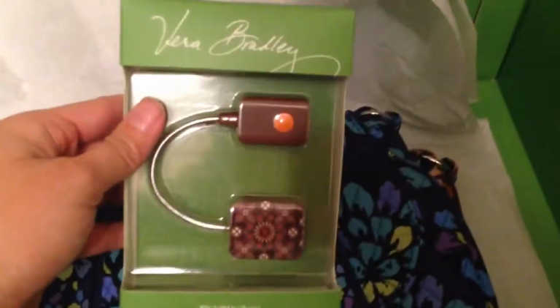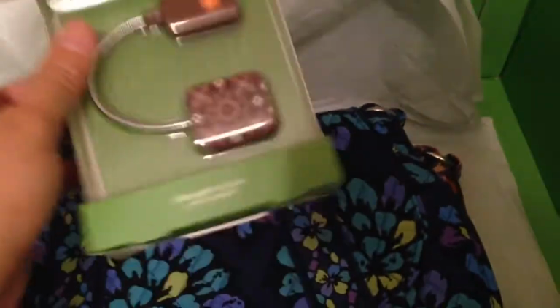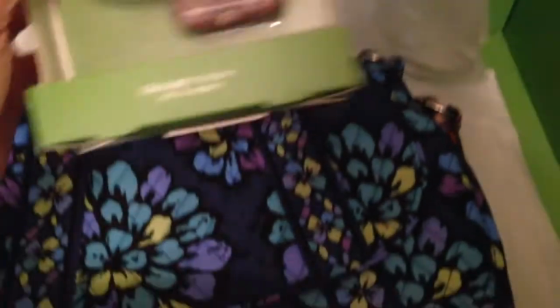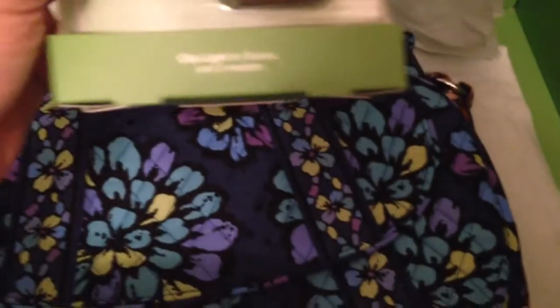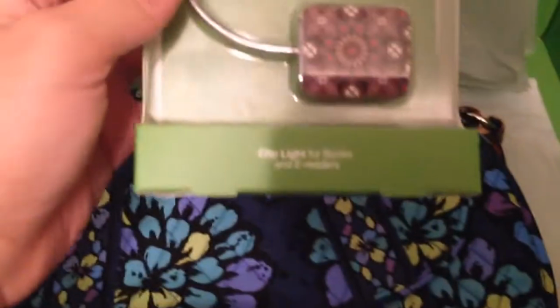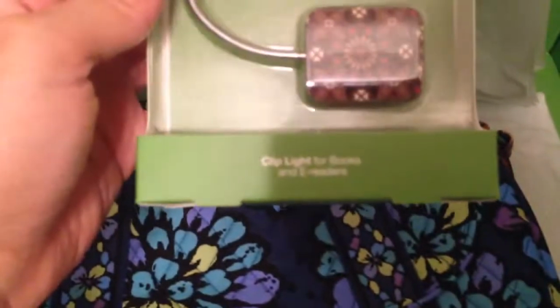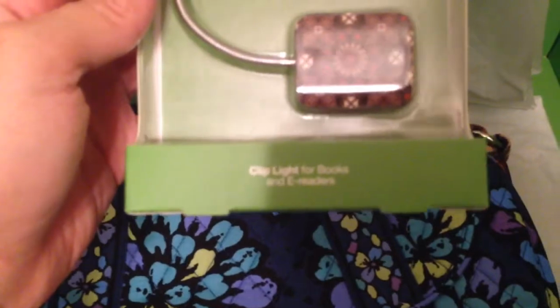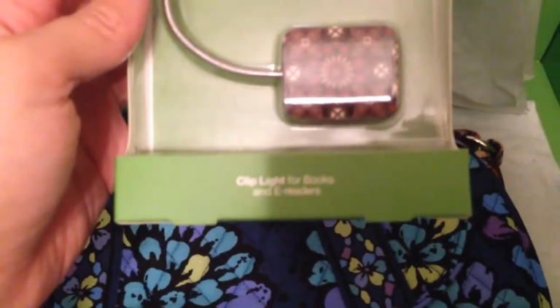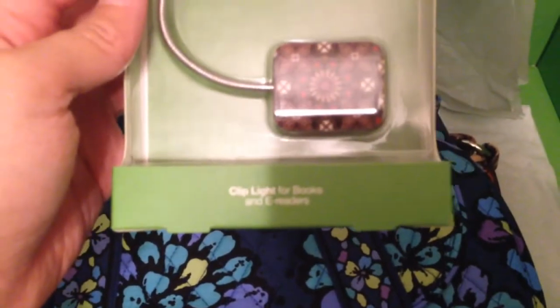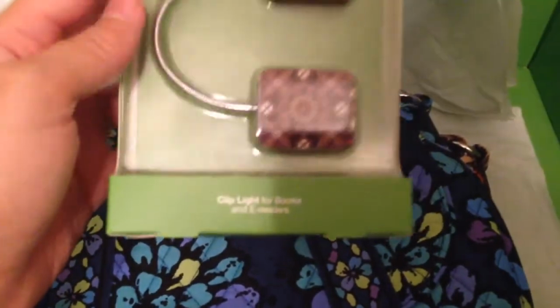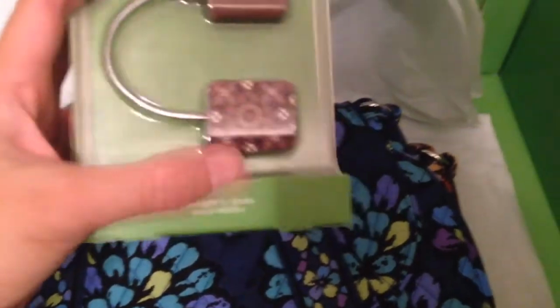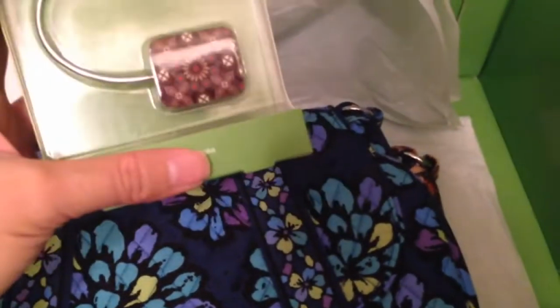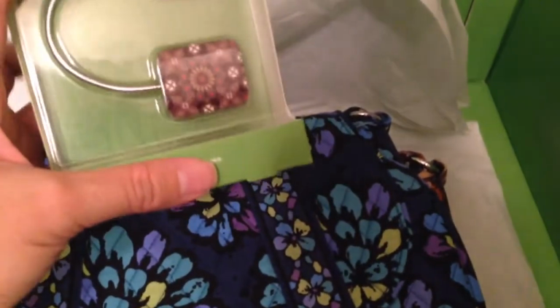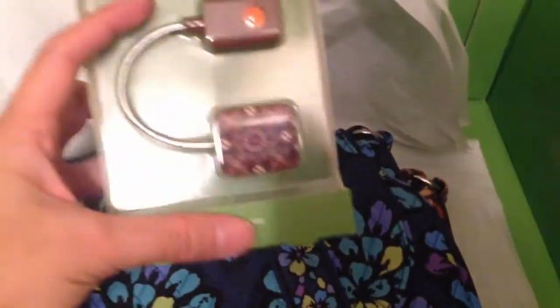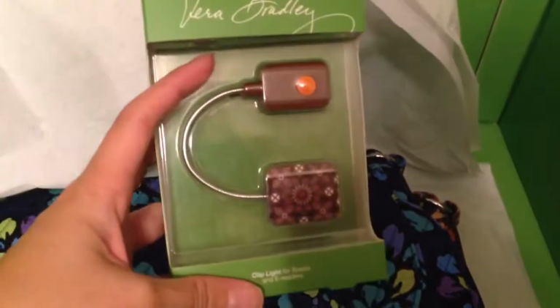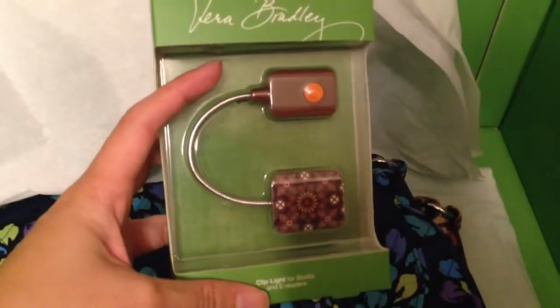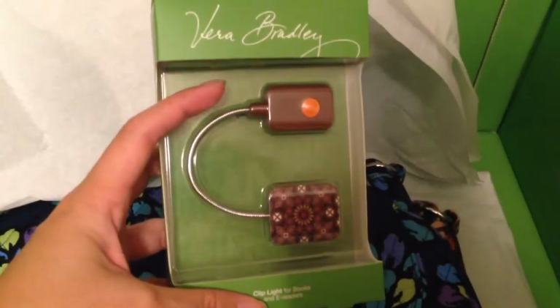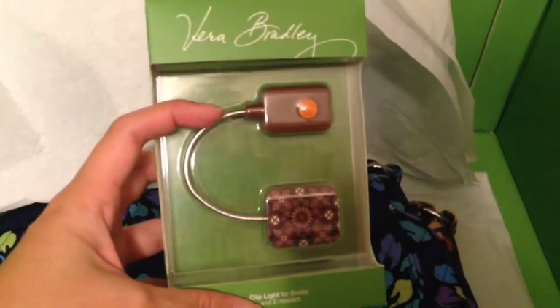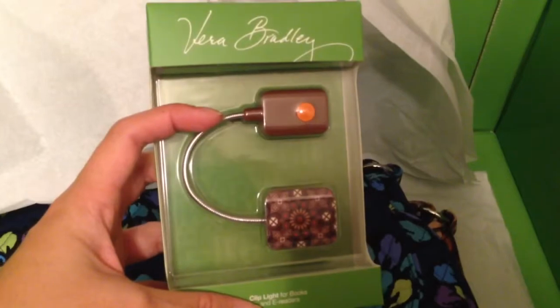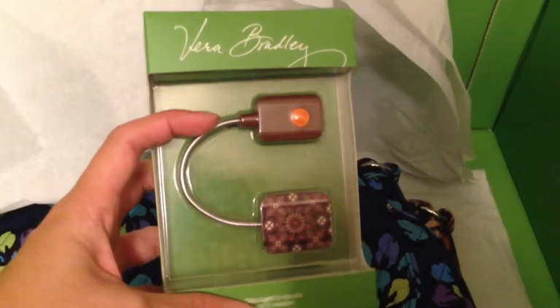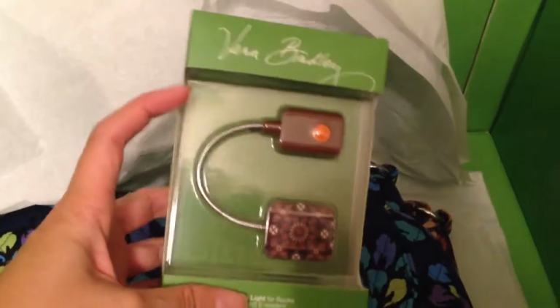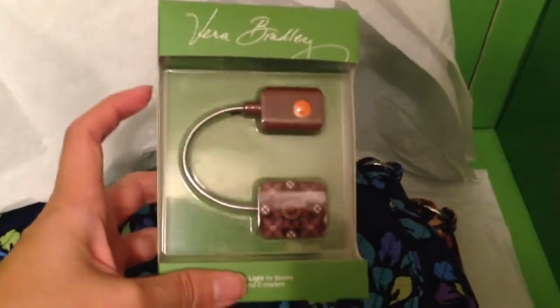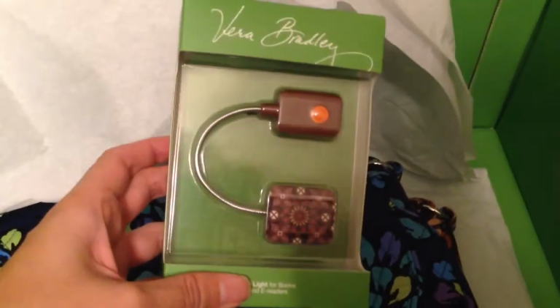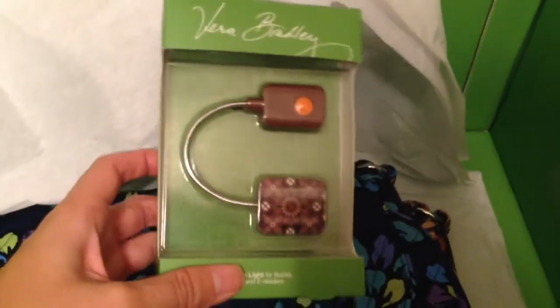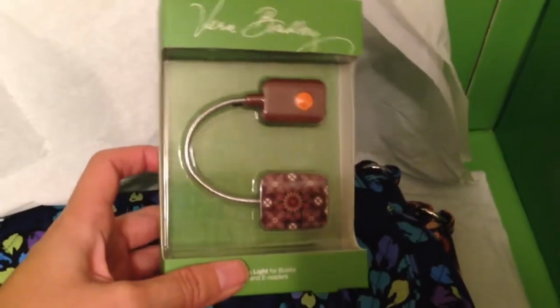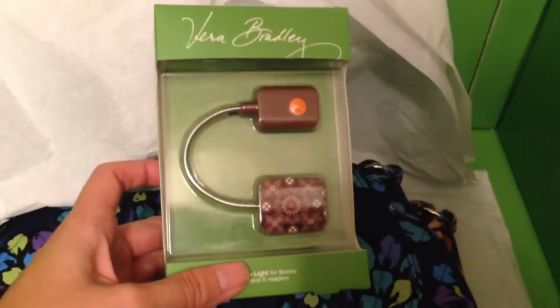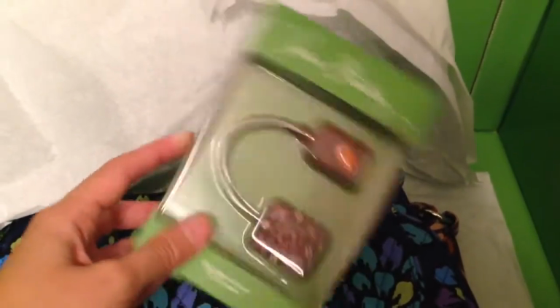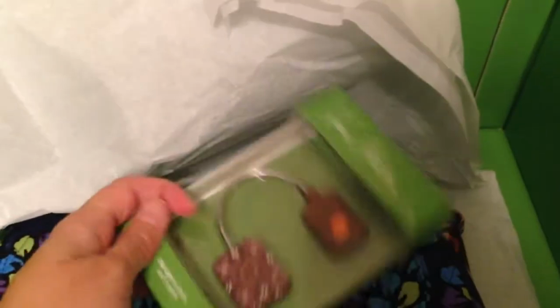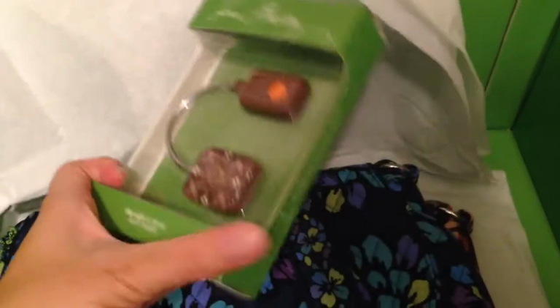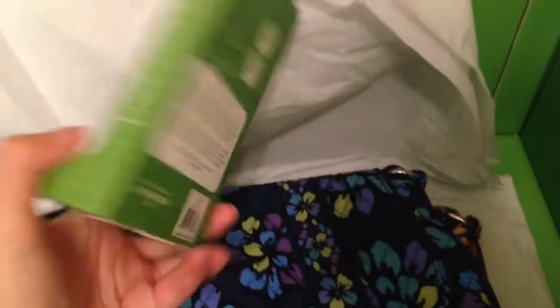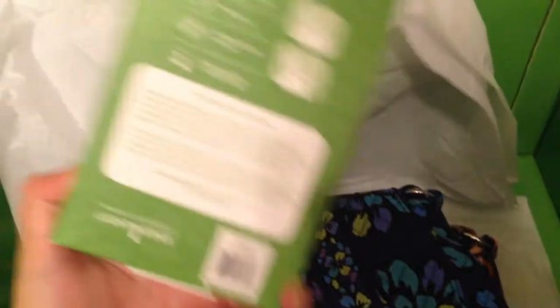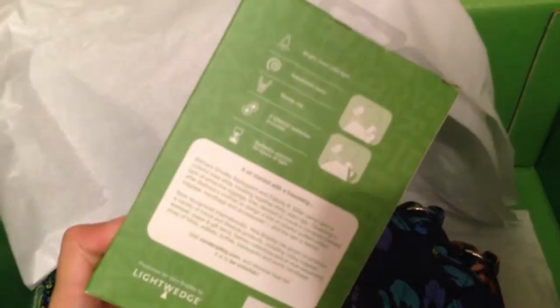I got the clip light for books and e-readers in canyon. I have a Nook Simple Touch and it doesn't have a light on it, so I figured this would be nice to have.